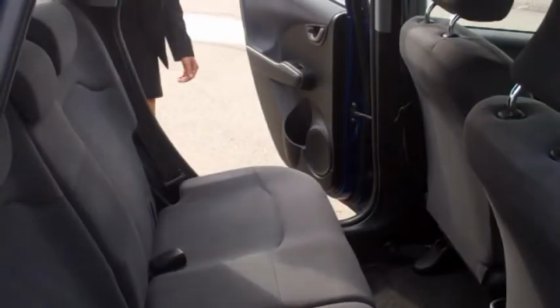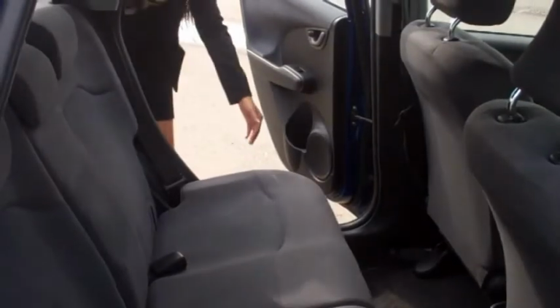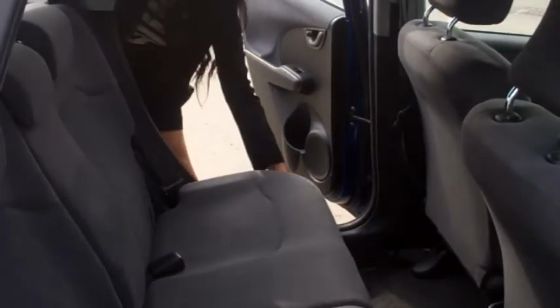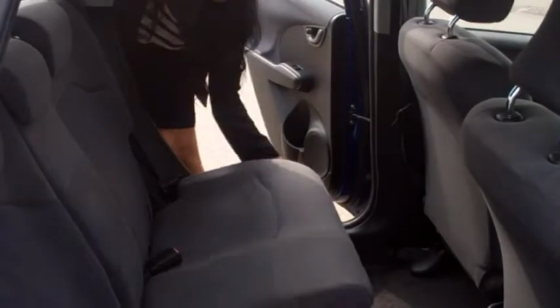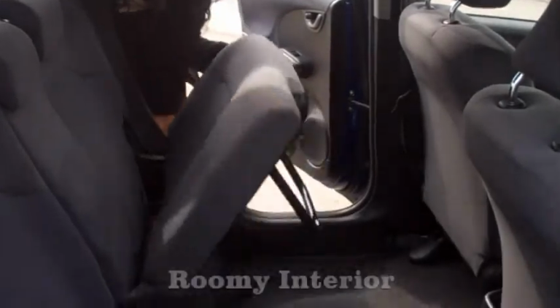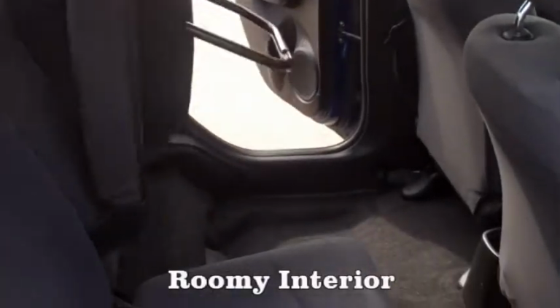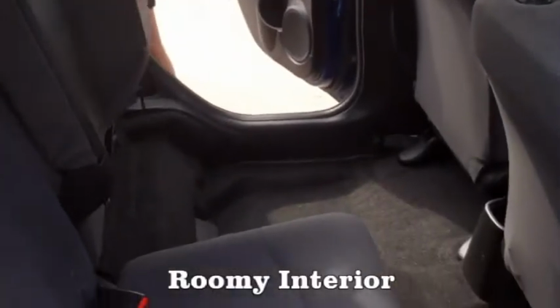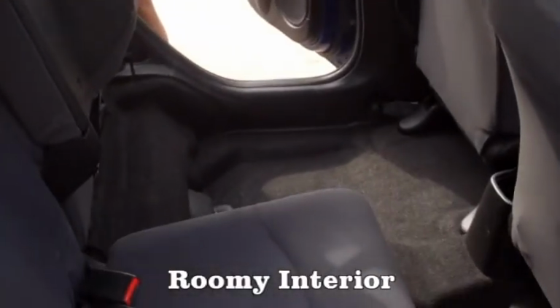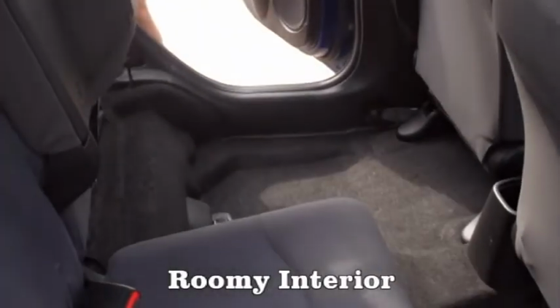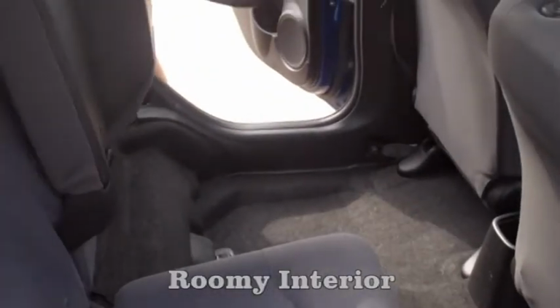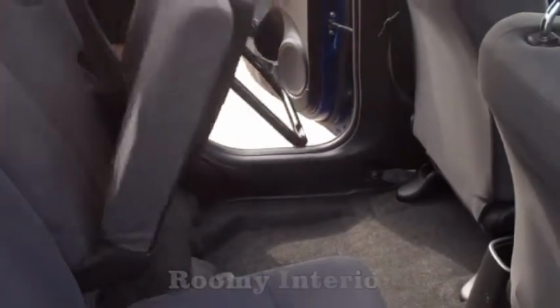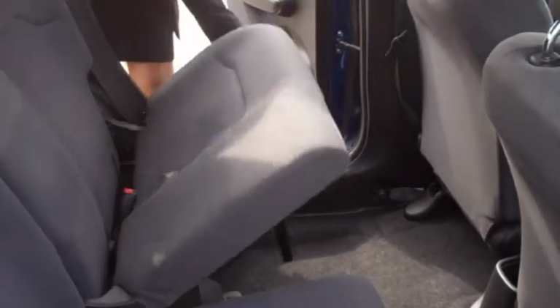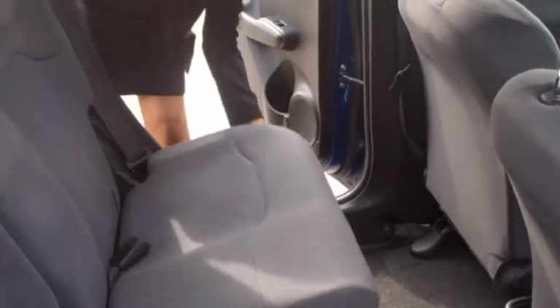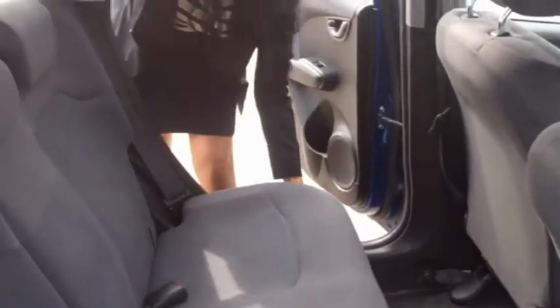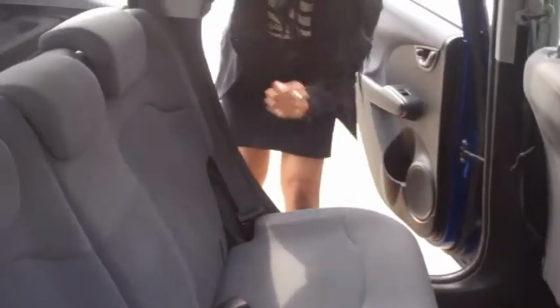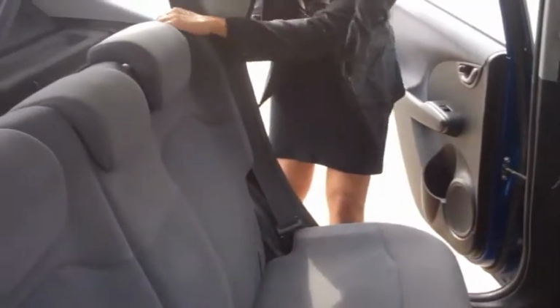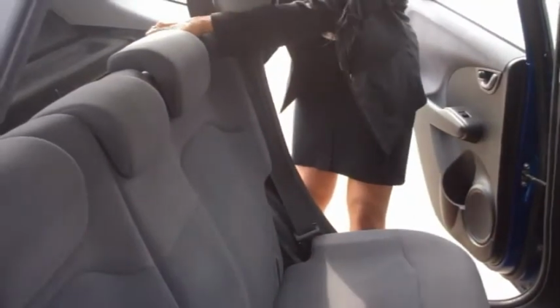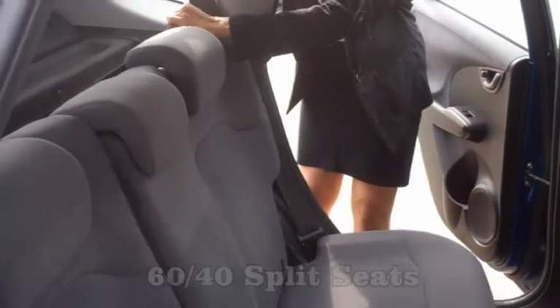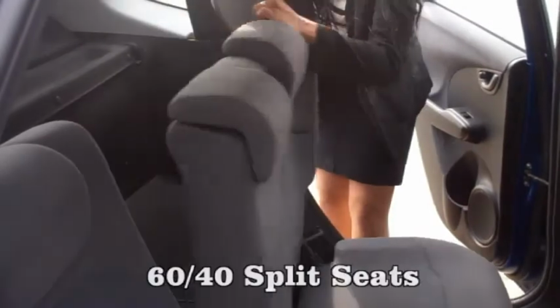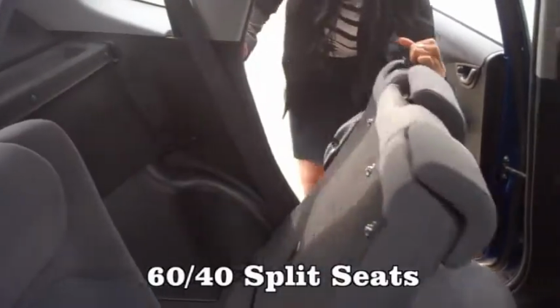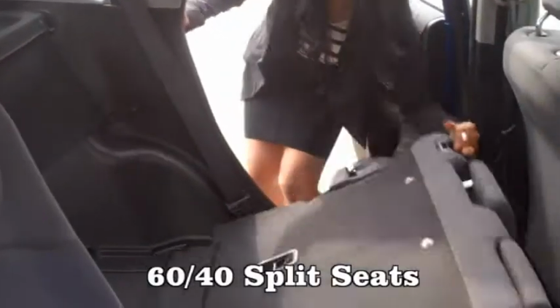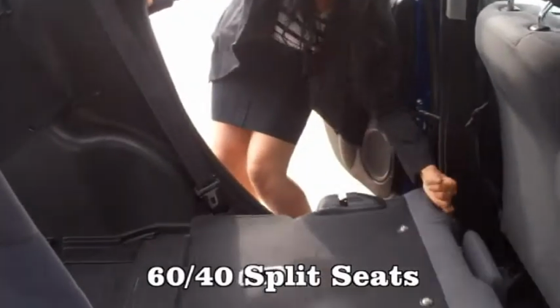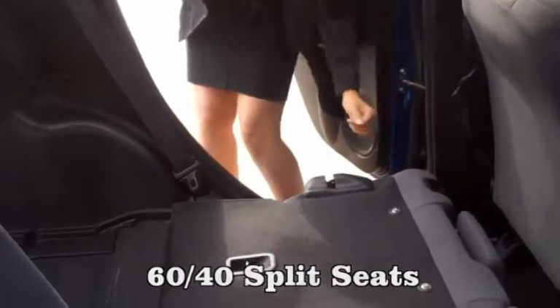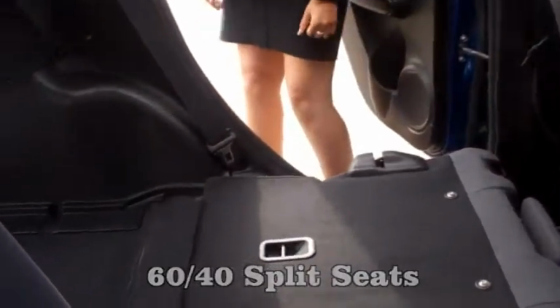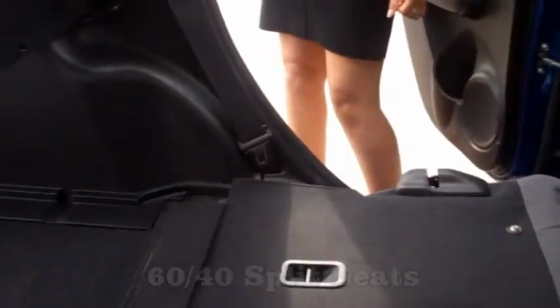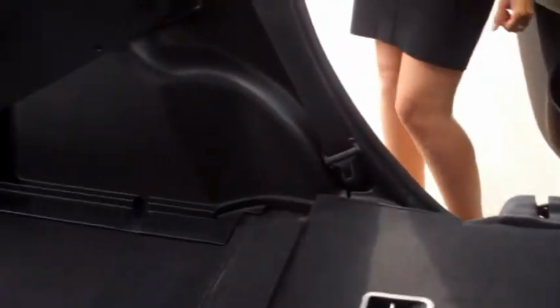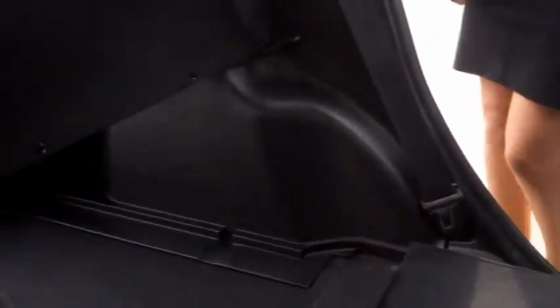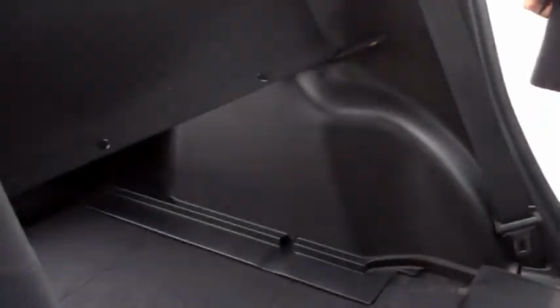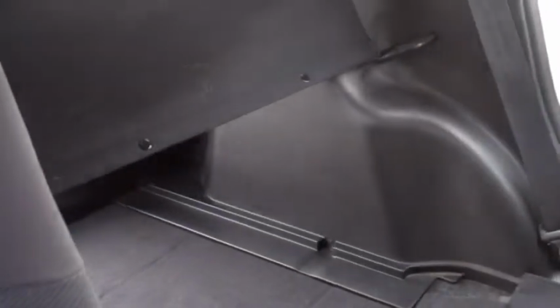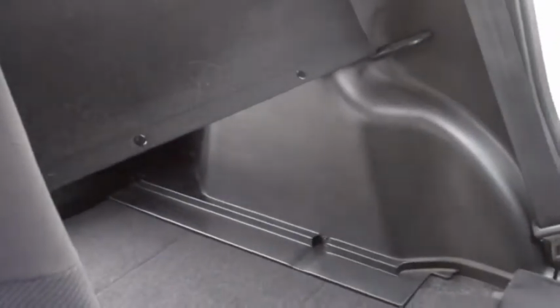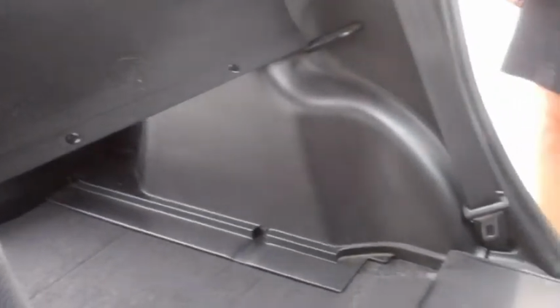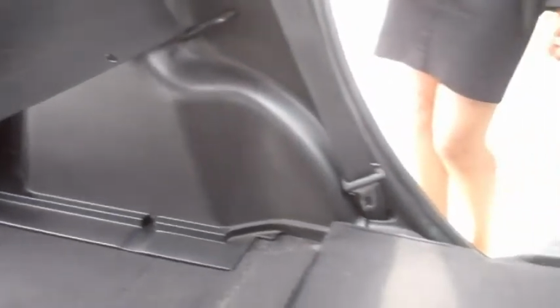You'll find that the Fit is much roomier than it seems, with seats that fold up, as well as 60-40 split seats, making your cargo room more versatile in the trunk as well as in the back seat.